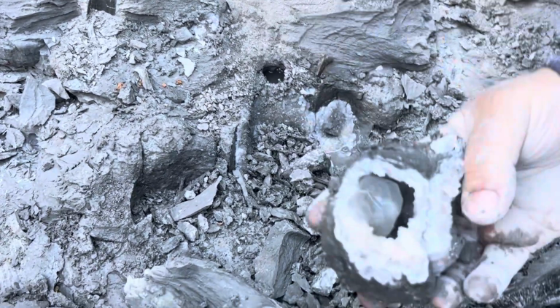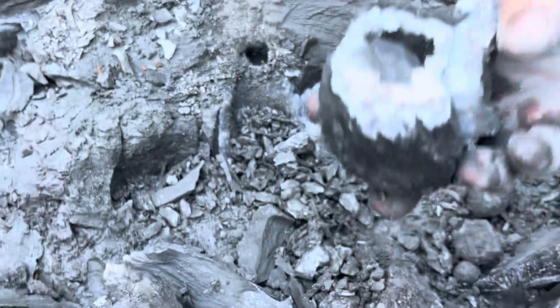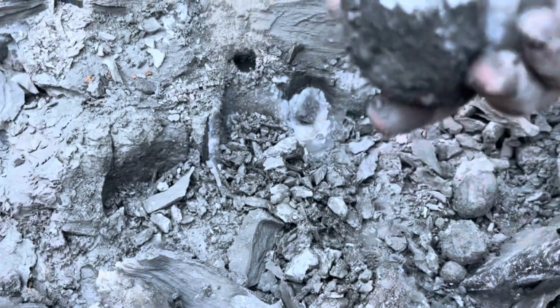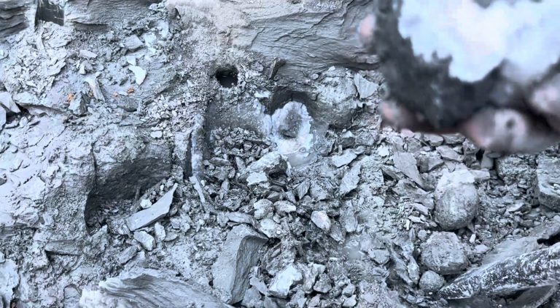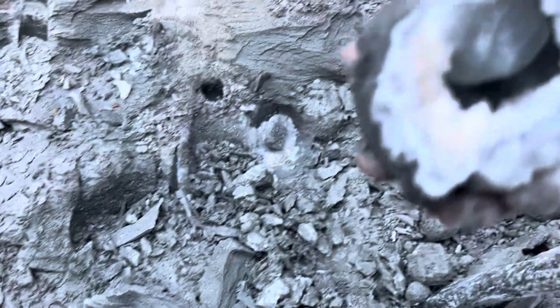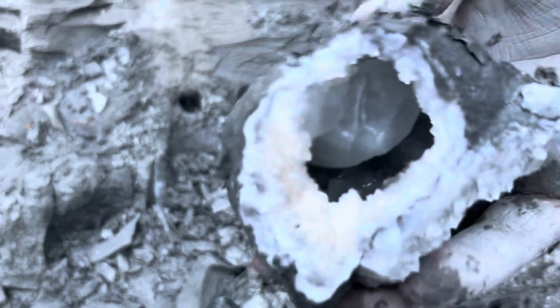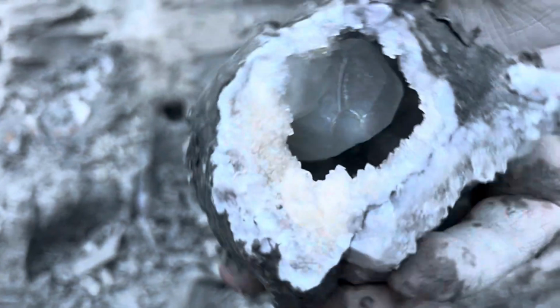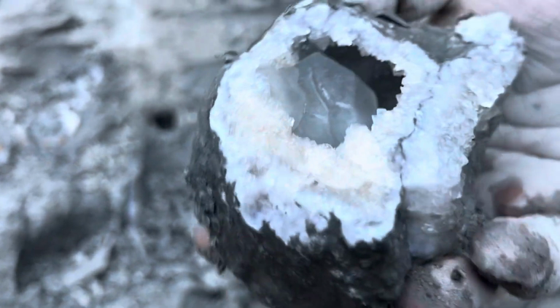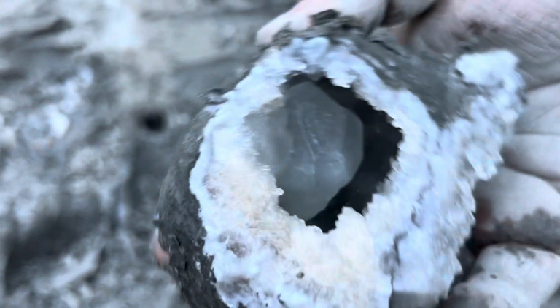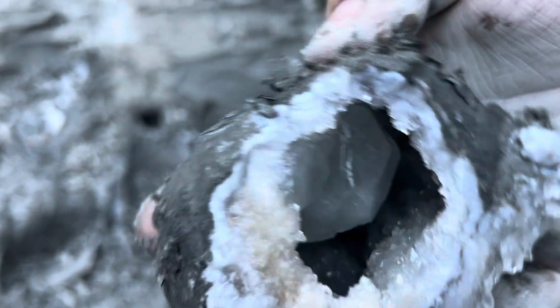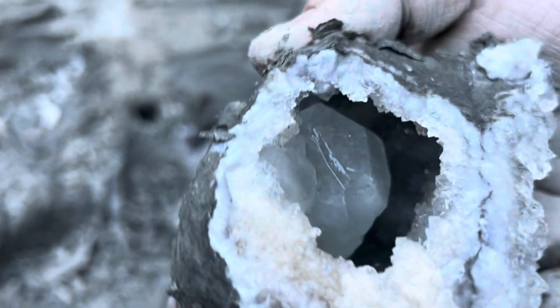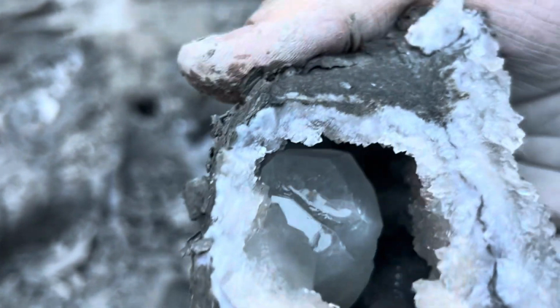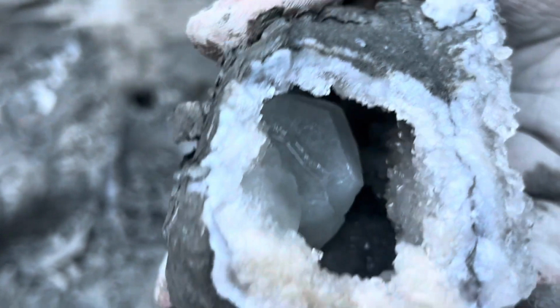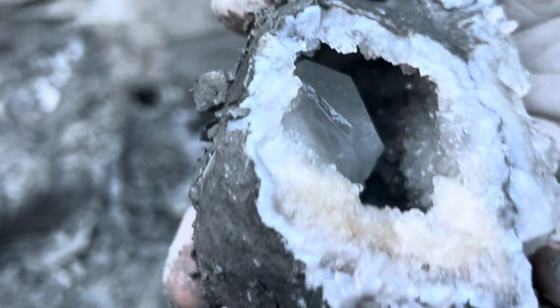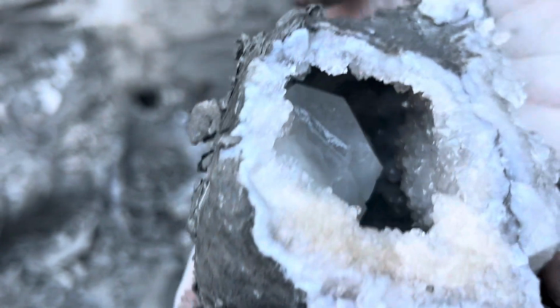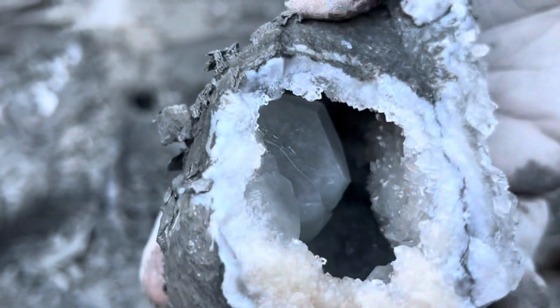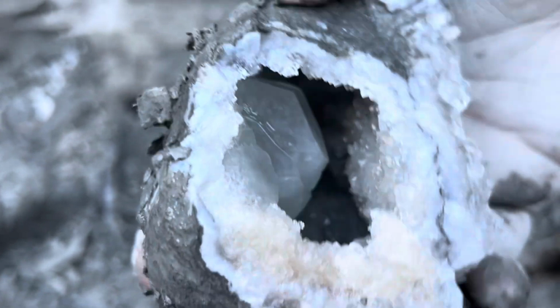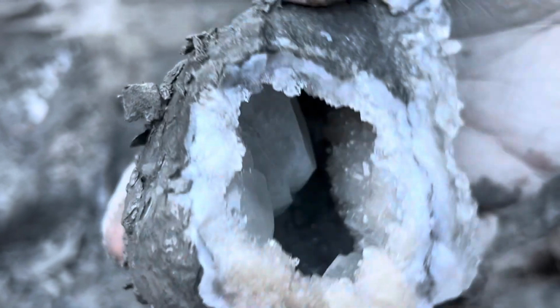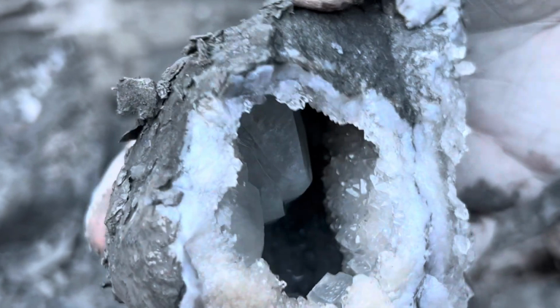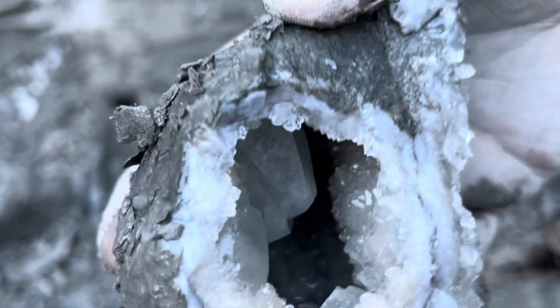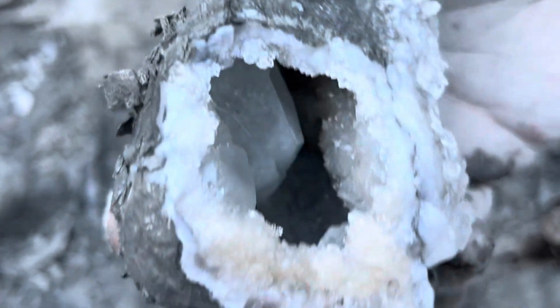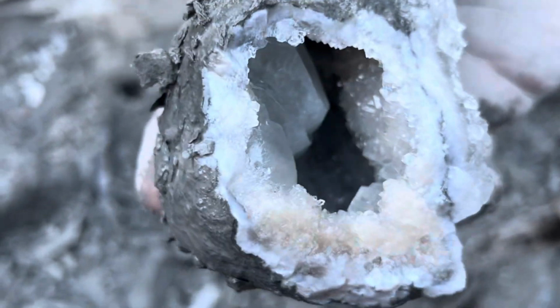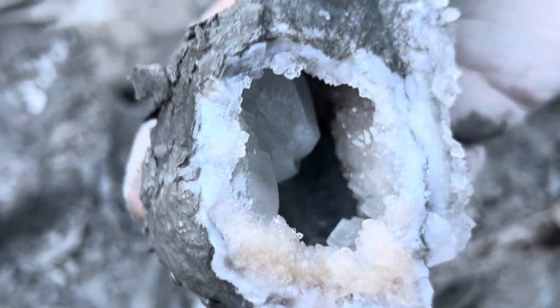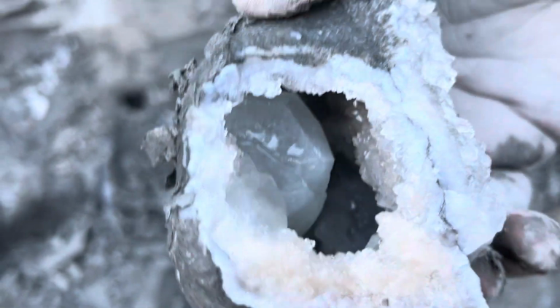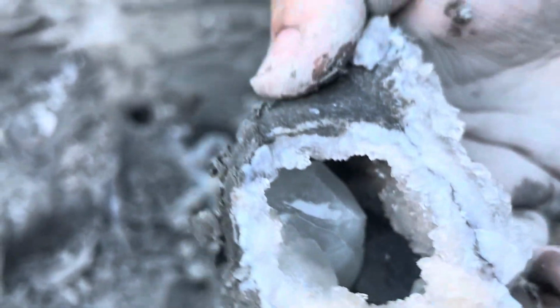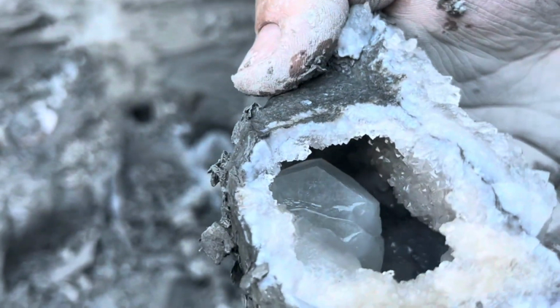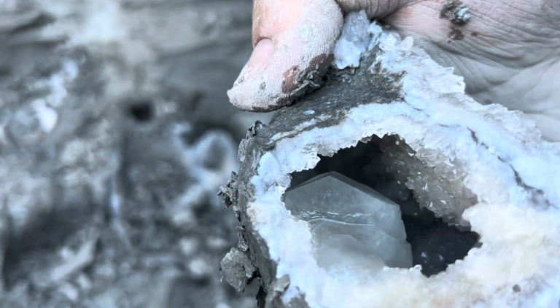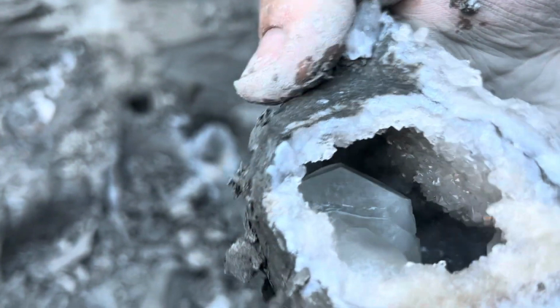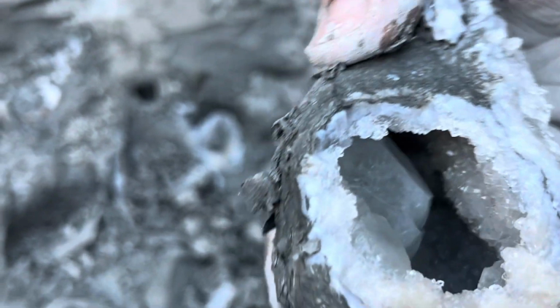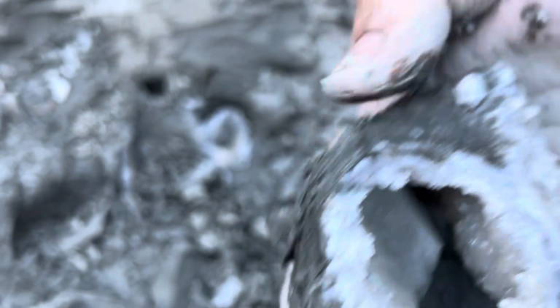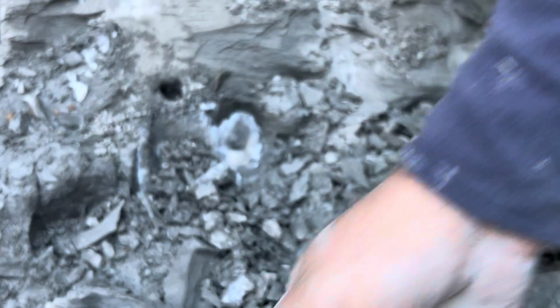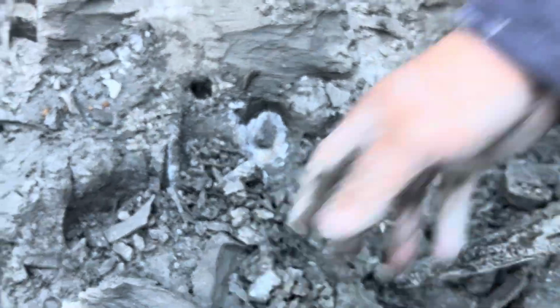Oh my gosh. Look at that cubasaurus in there. It's almost like peach calcite on below, or quartz, I mean. Sorry, I get excited and say the wrong thing. Keep going, John.